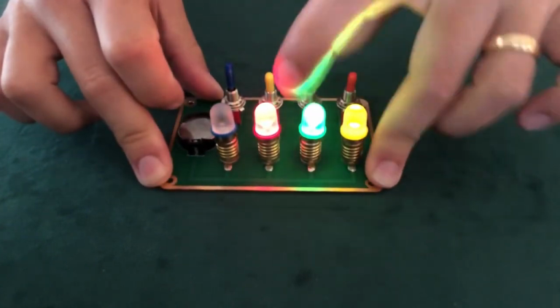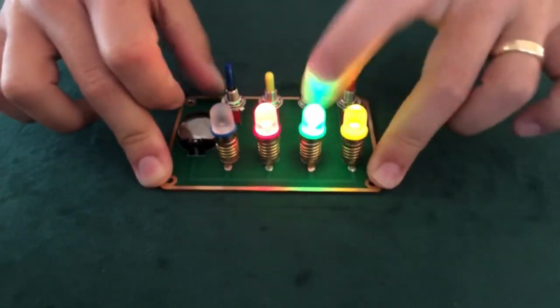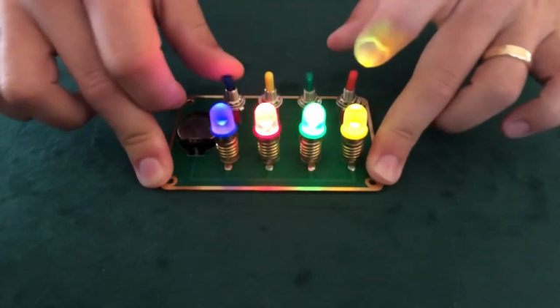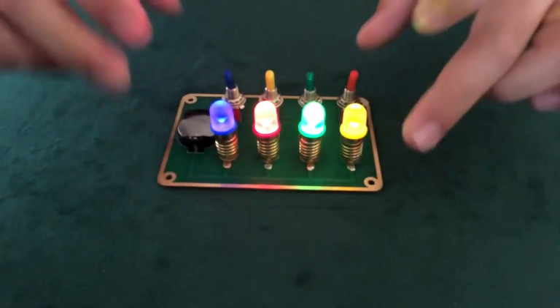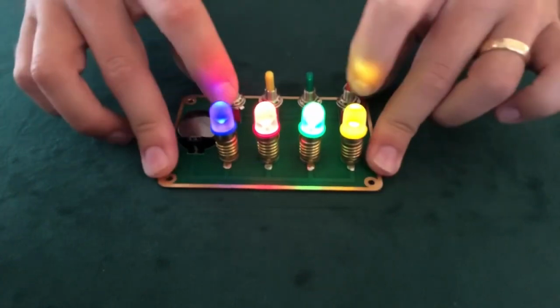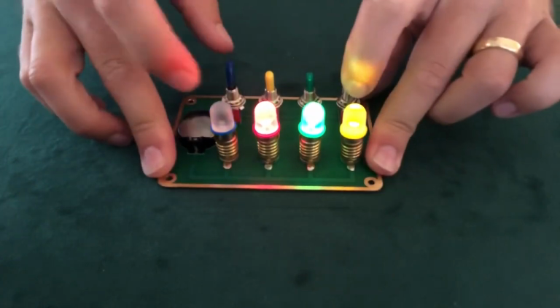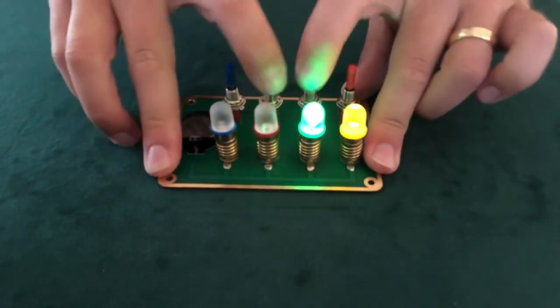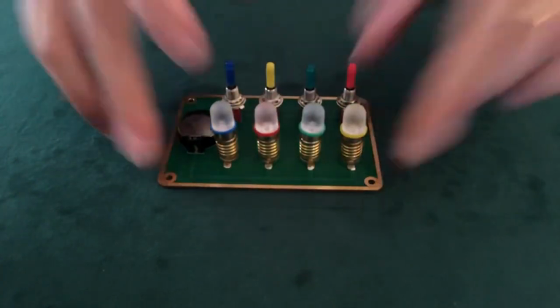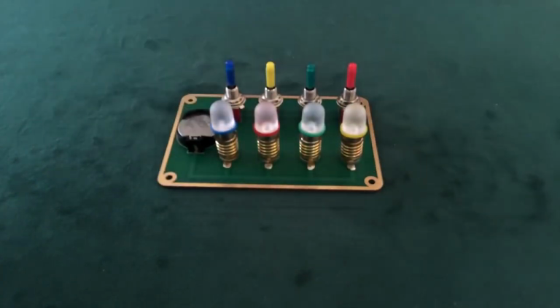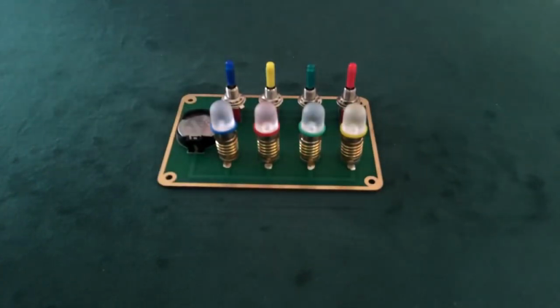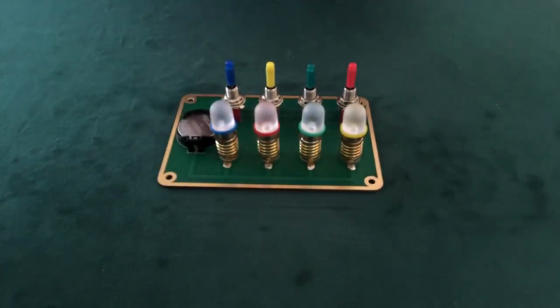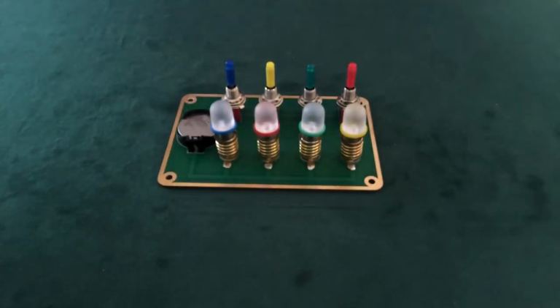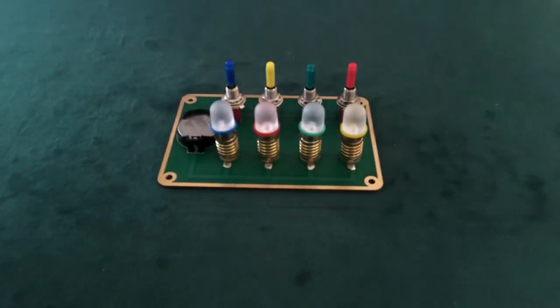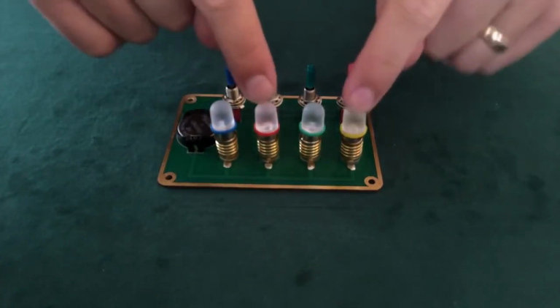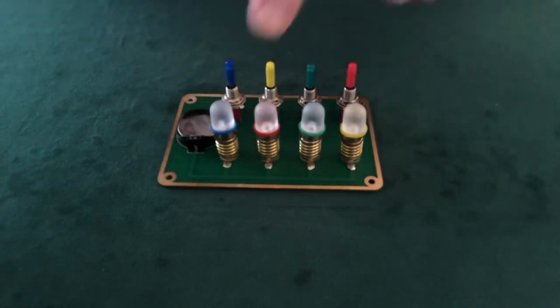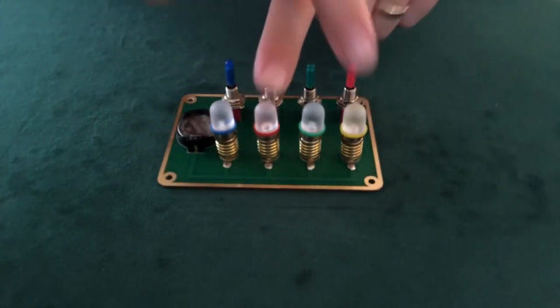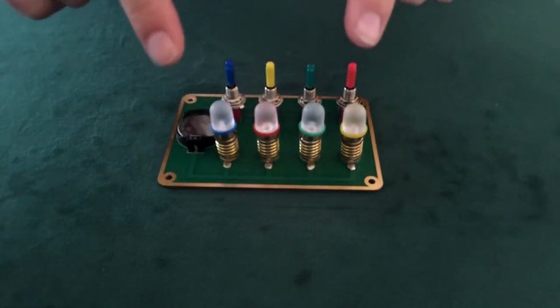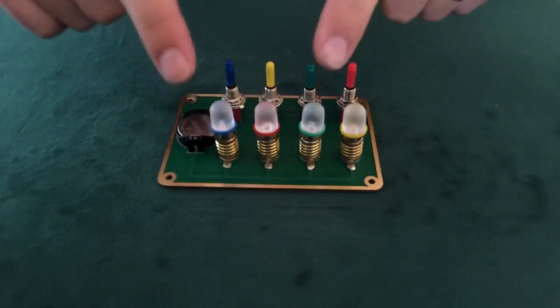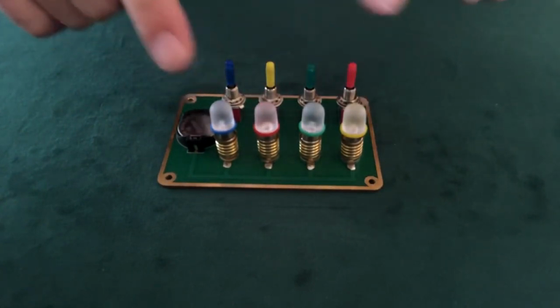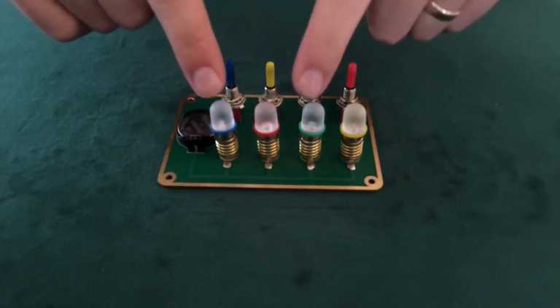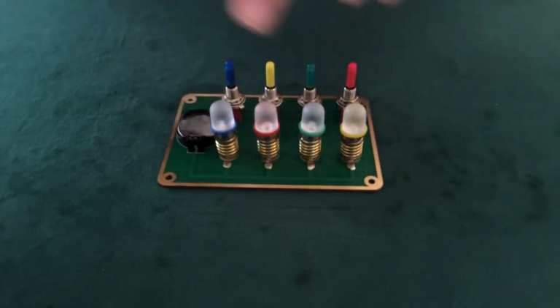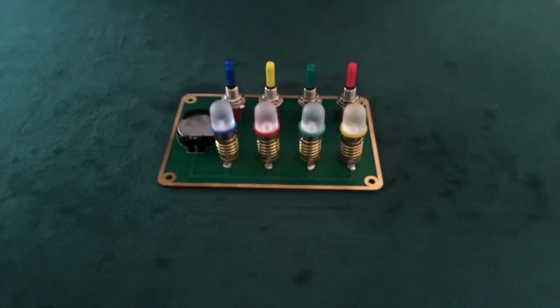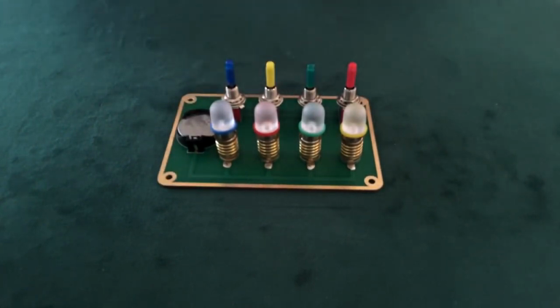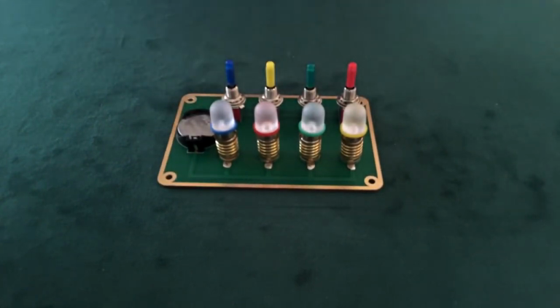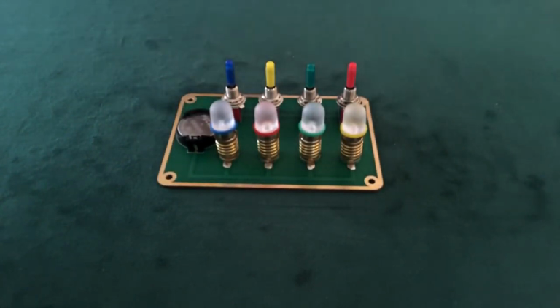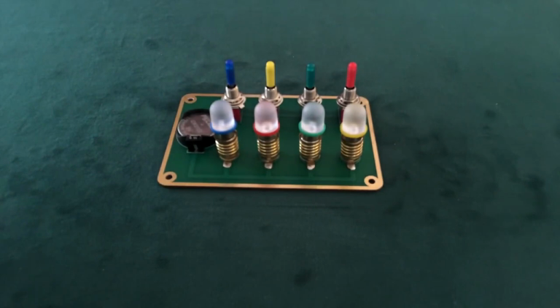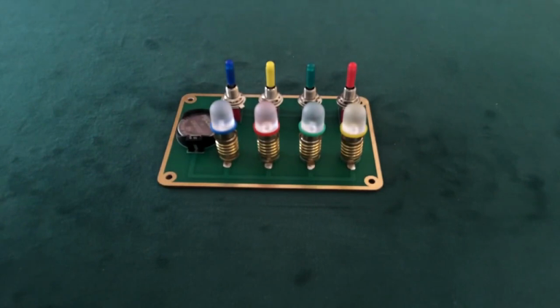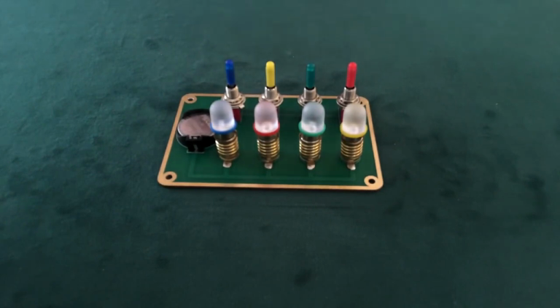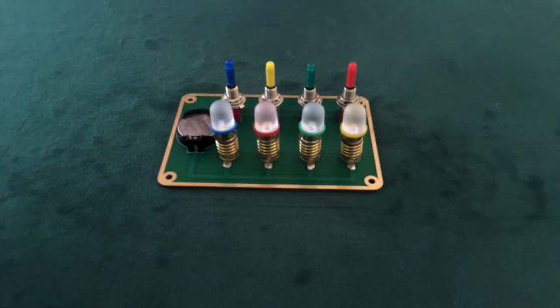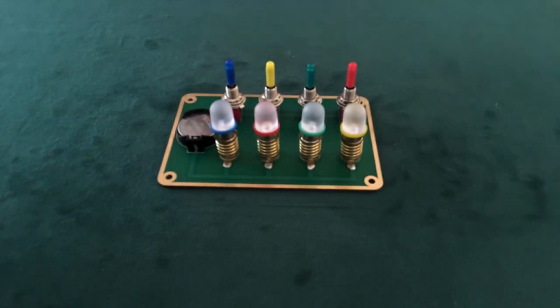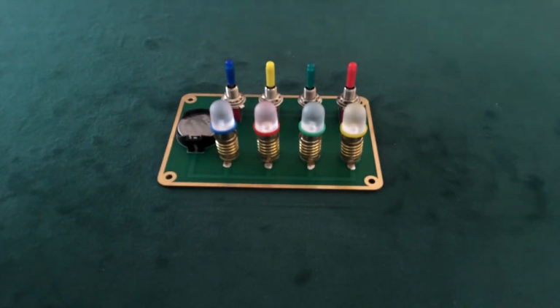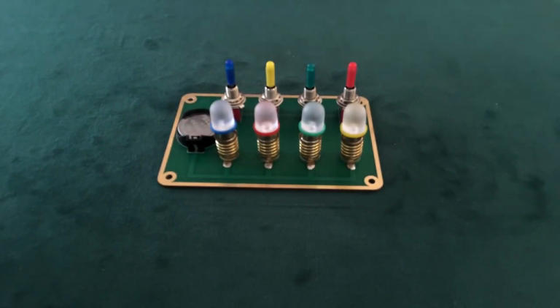And of course green still does green and blue still does blue. Let's switch any two other bulbs. Now we can either switch these two bulbs back, we can switch the two bulbs that we haven't switched yet, or we can do my personal favorite which is to switch a bulb that we've already switched with one that we haven't.